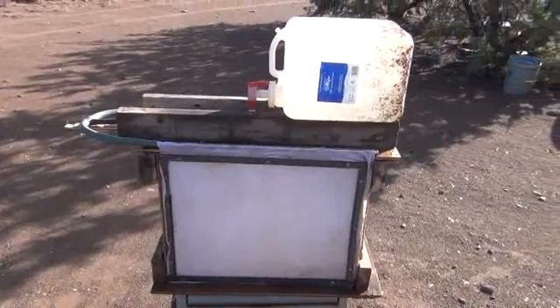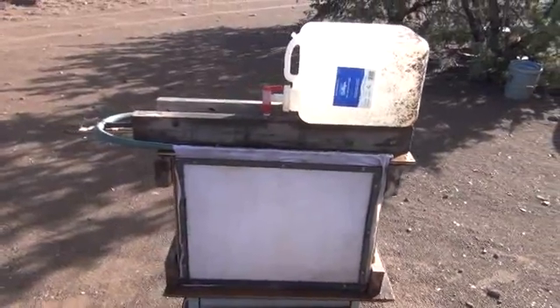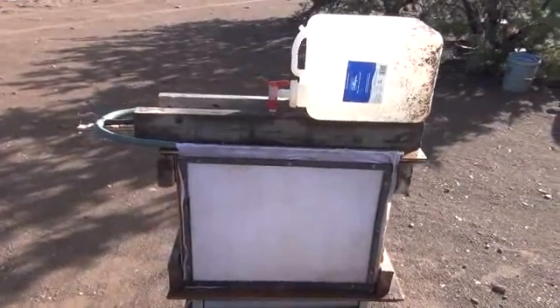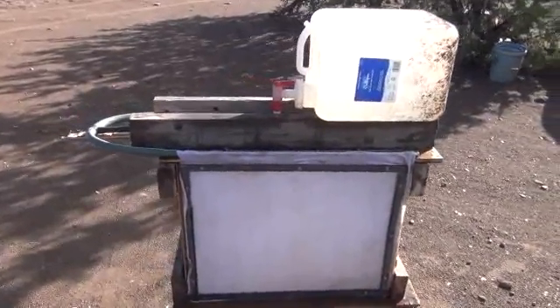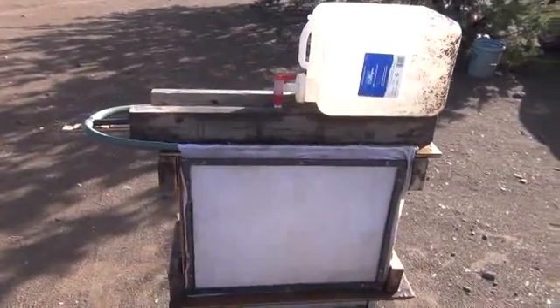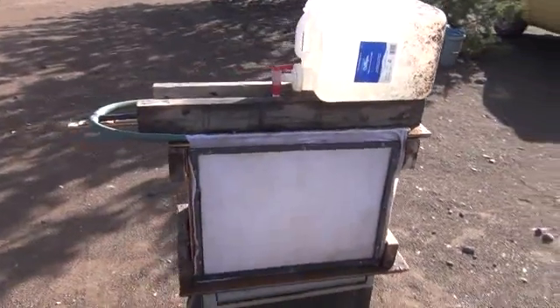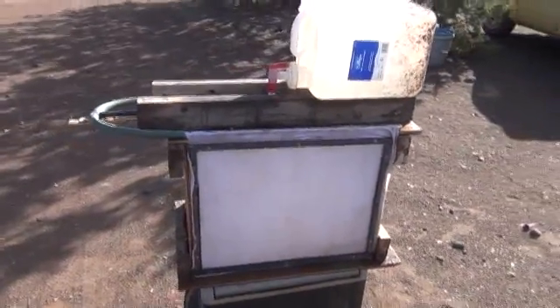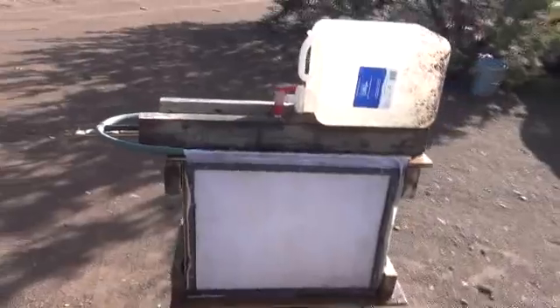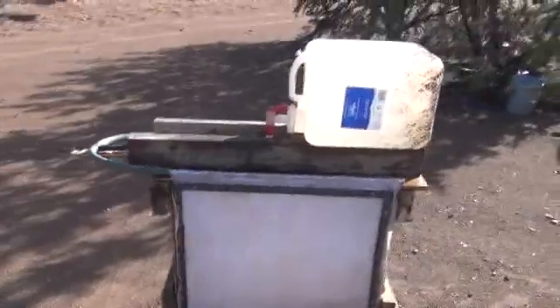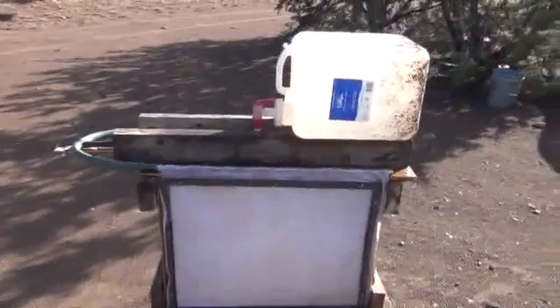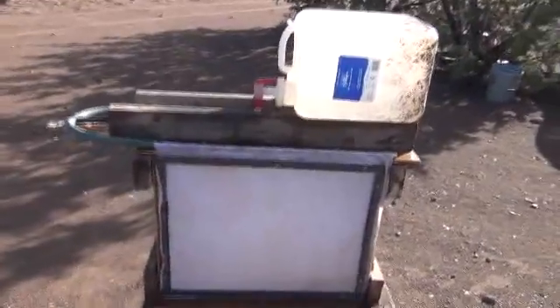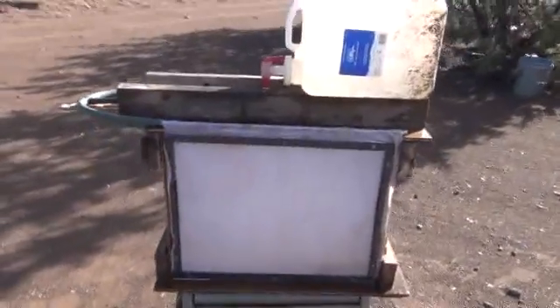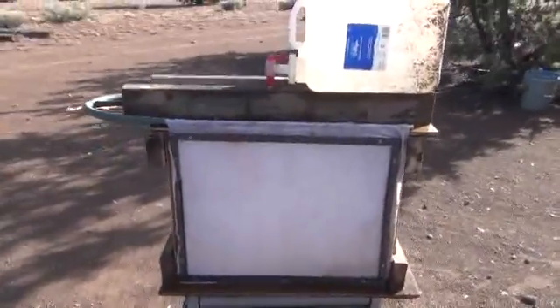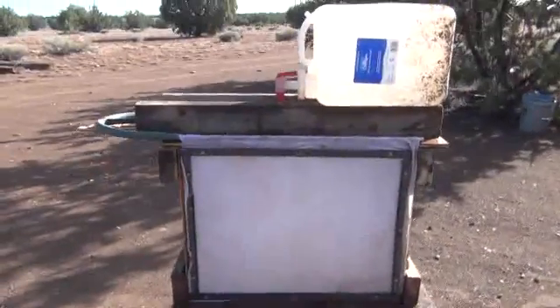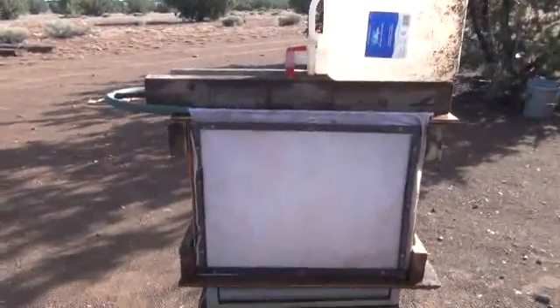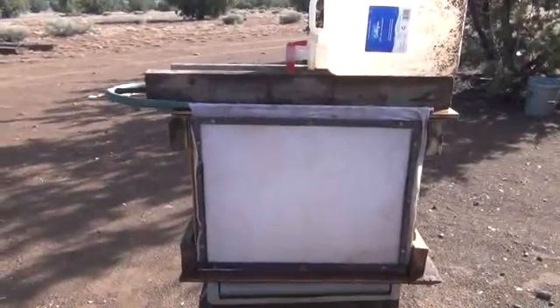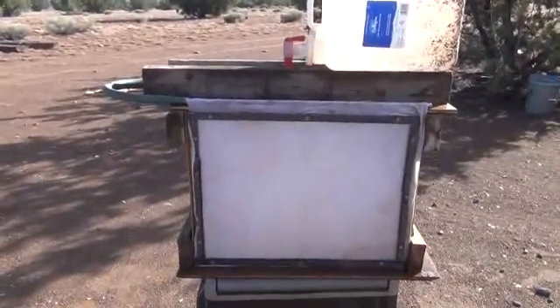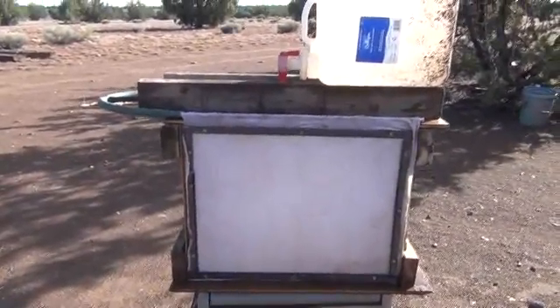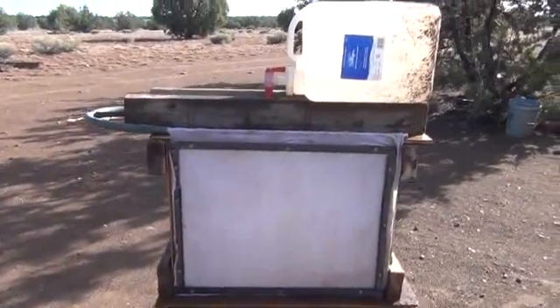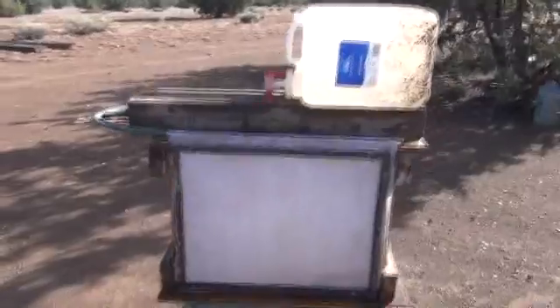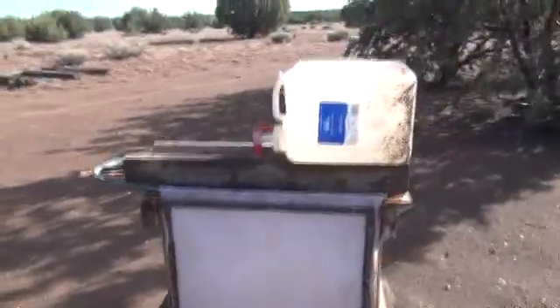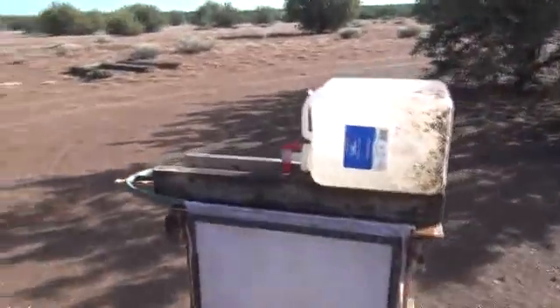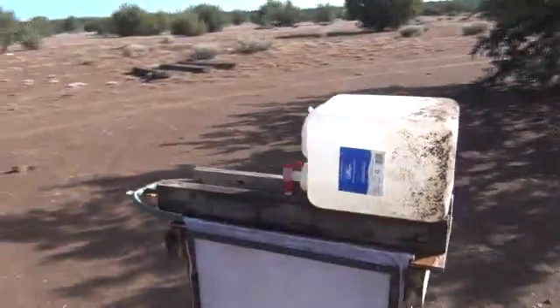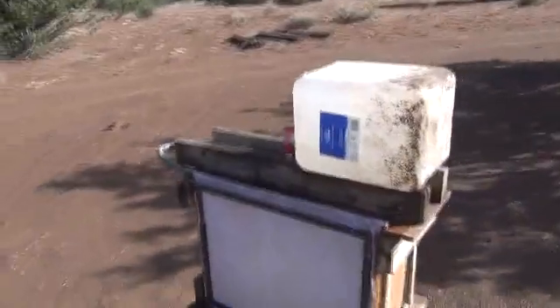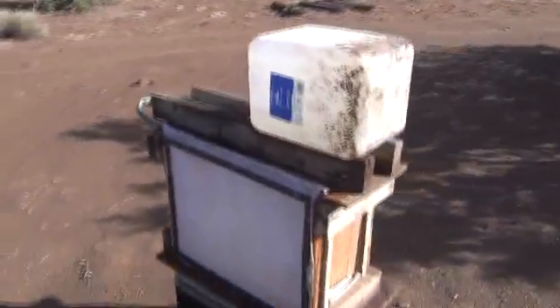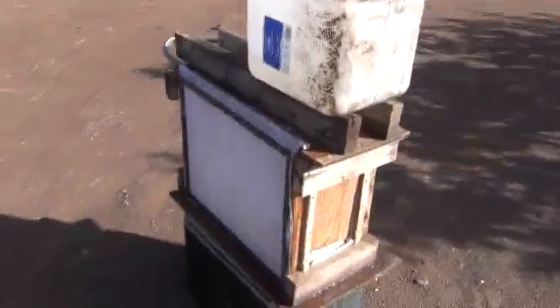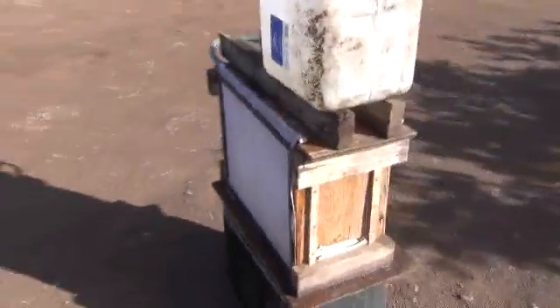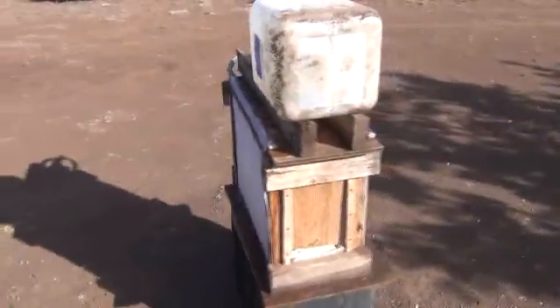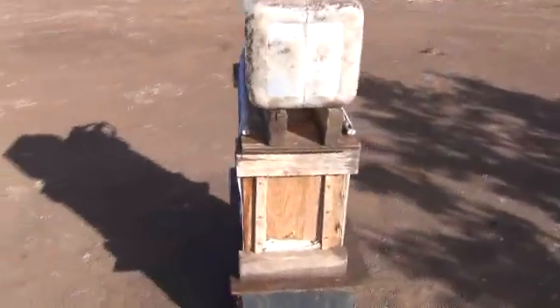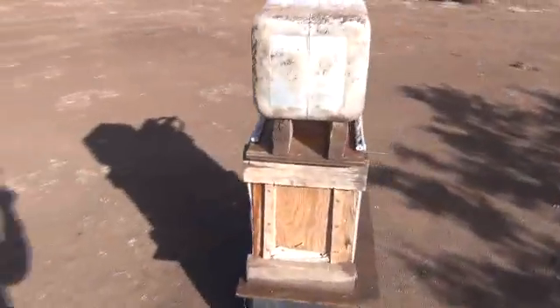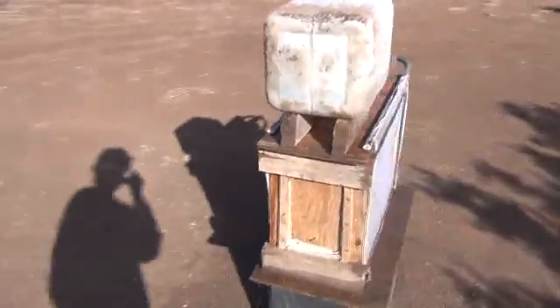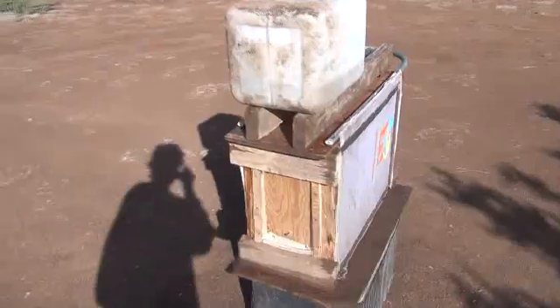Hi folks, Mr. Teslonian back here again. I want to take you through a much larger evaporative refrigeration system. Right now, as you can see here, I have a nice five gallon jug up top. I'm going to go through and explain to you exactly how this works.